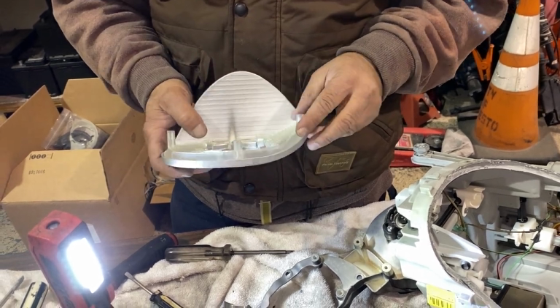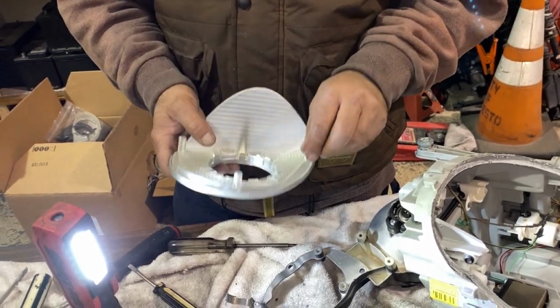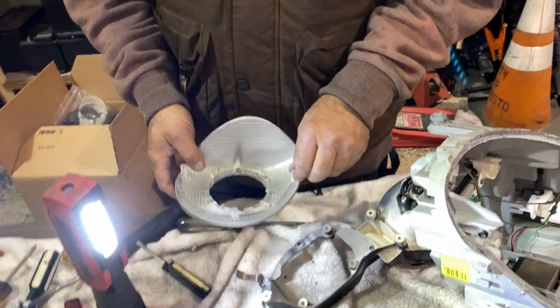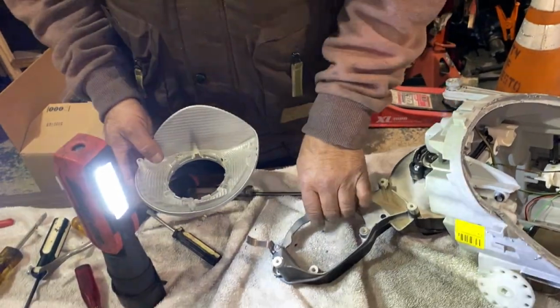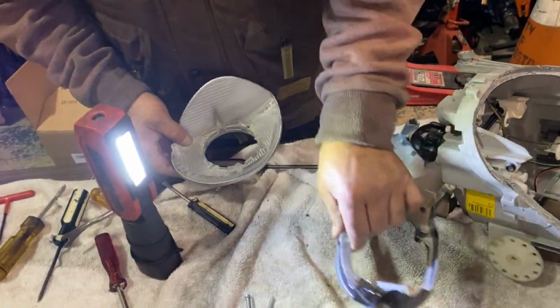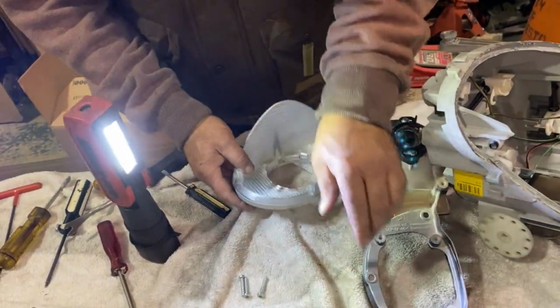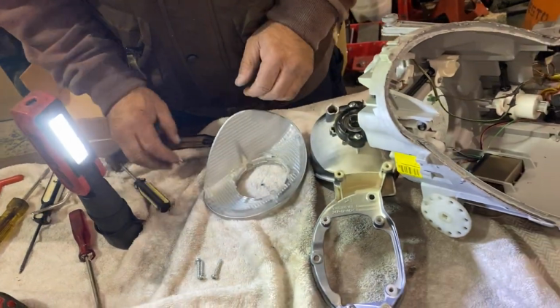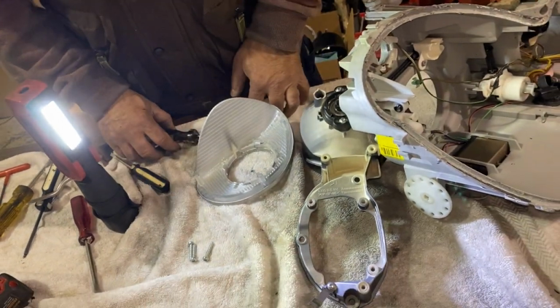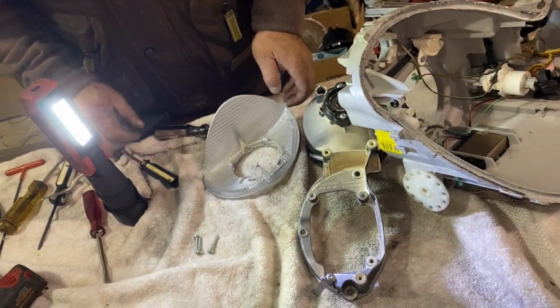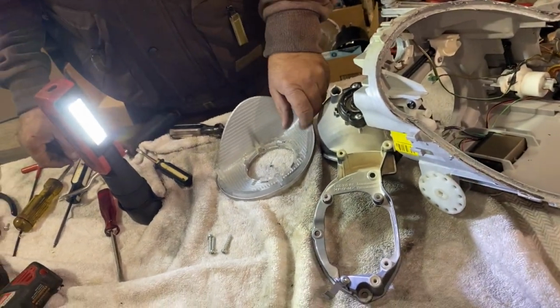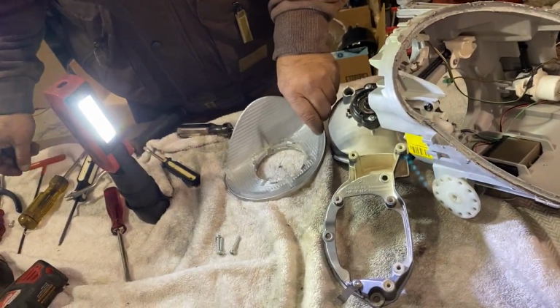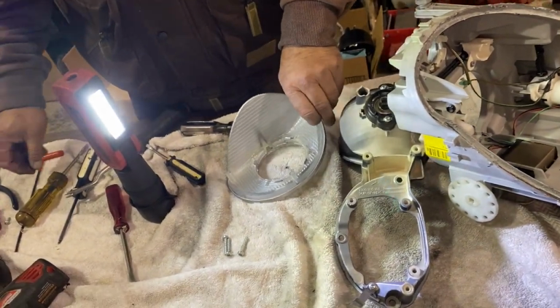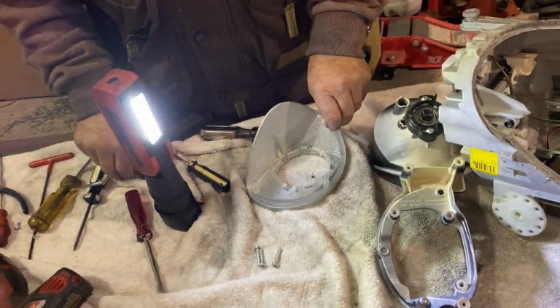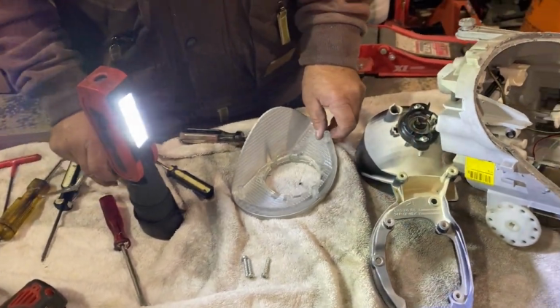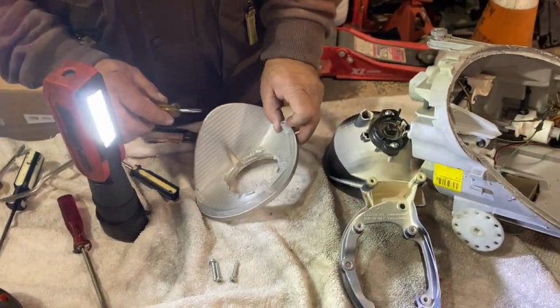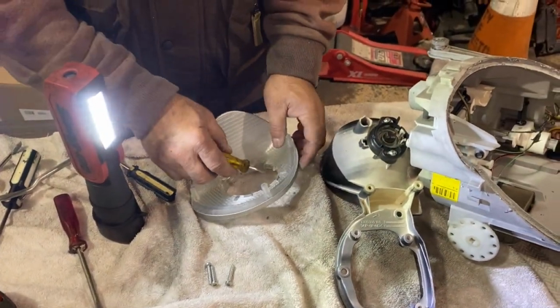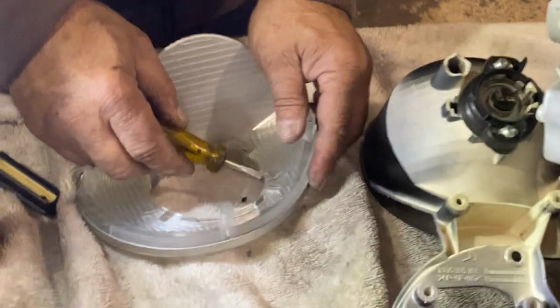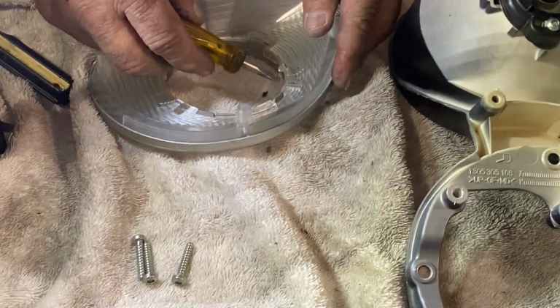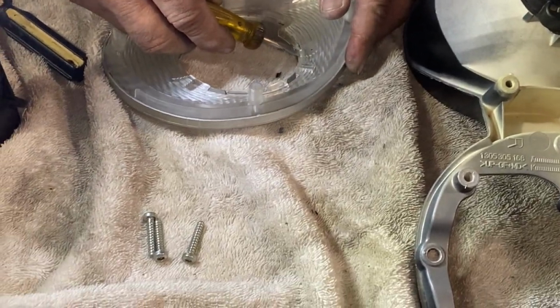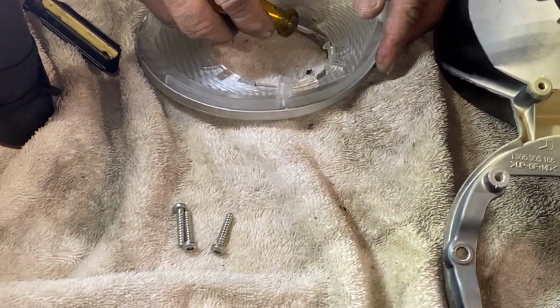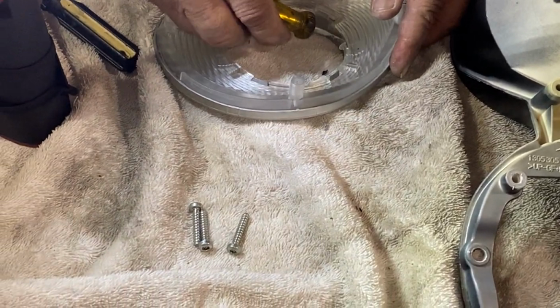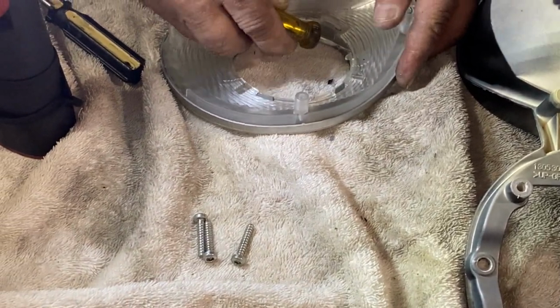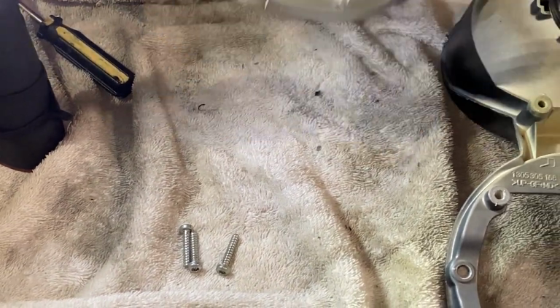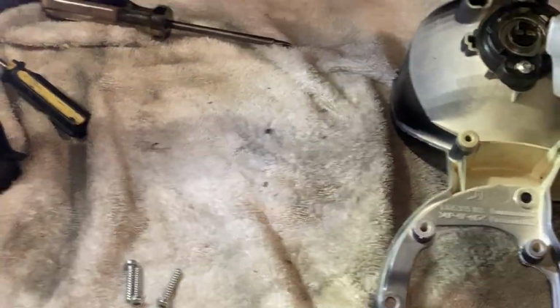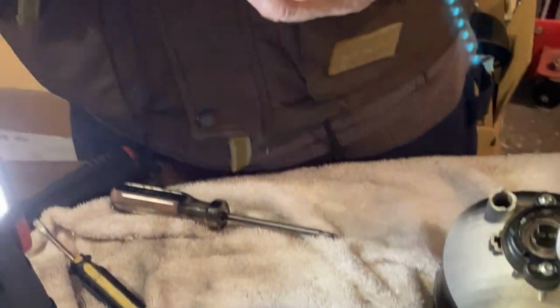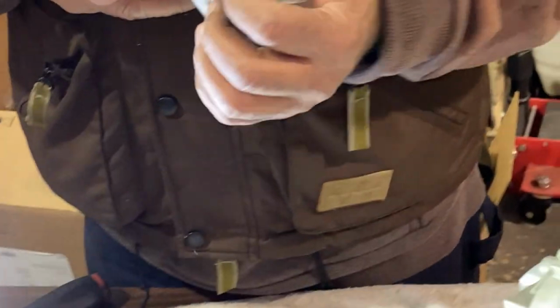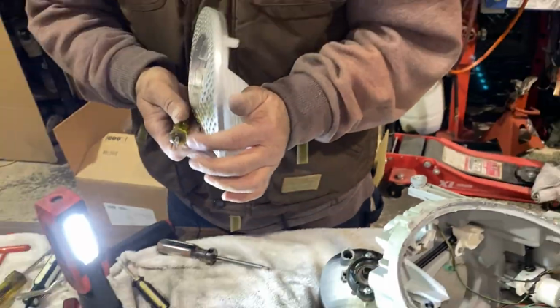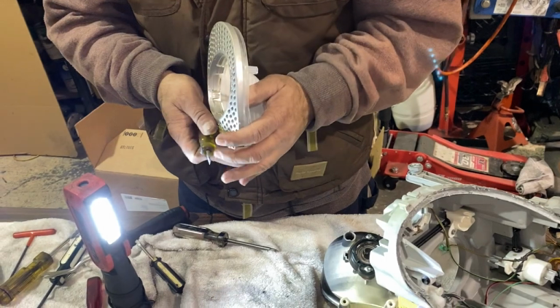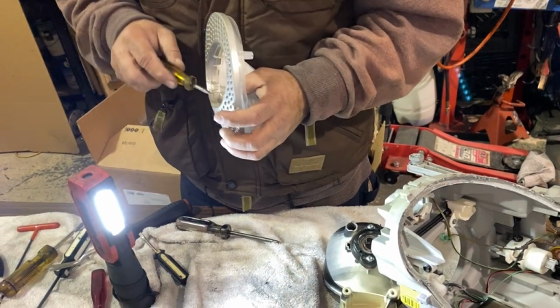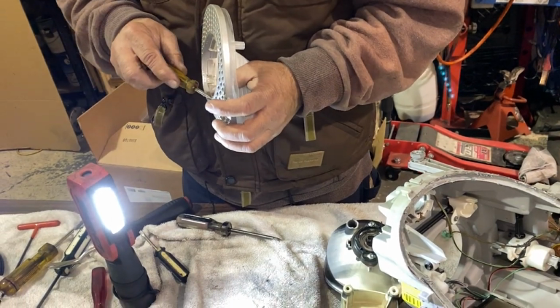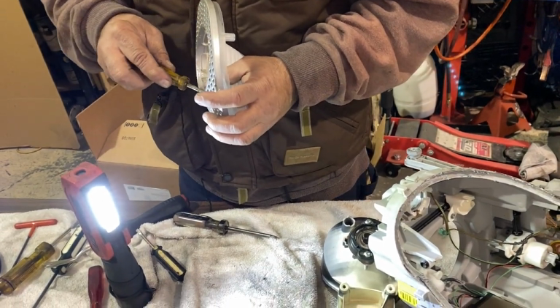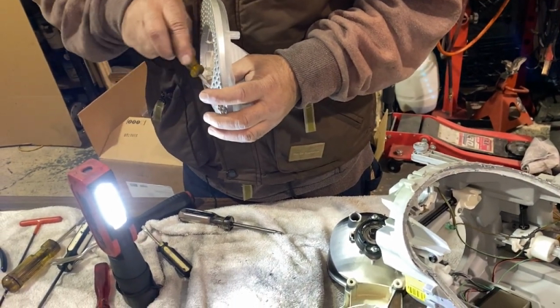Once the shield has been successfully unclipped from its unit, congratulations — you can finally start the process of sanding and painting down everything you've worked so hard to take apart.